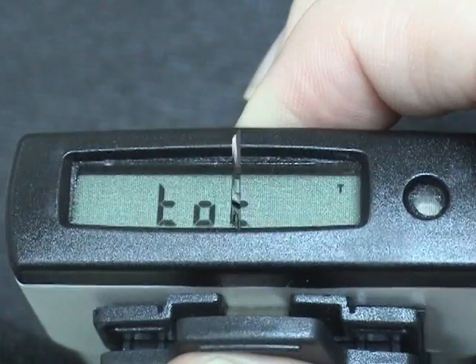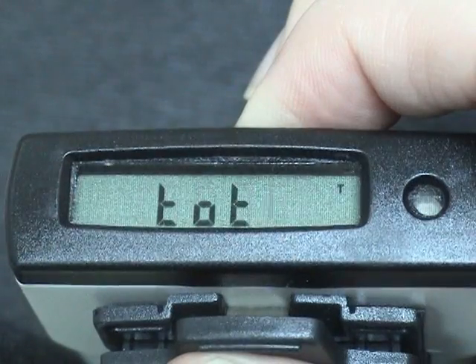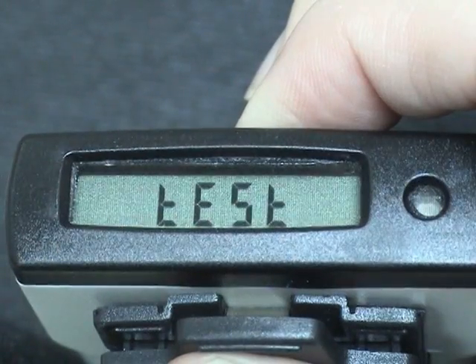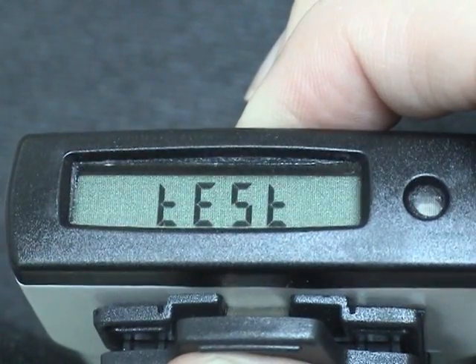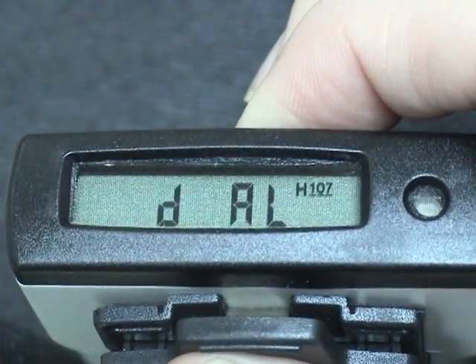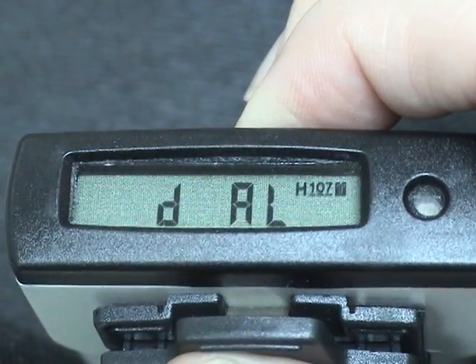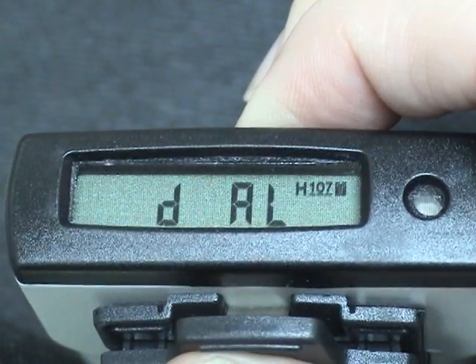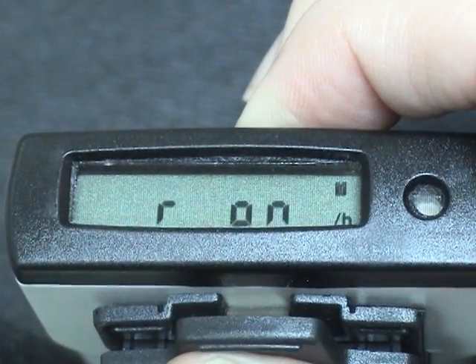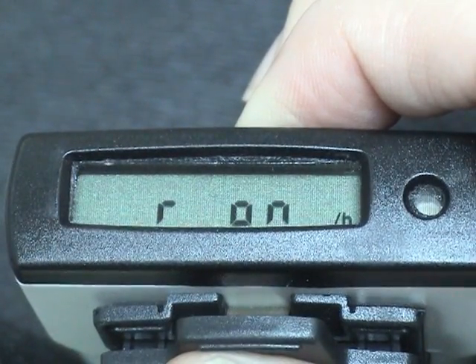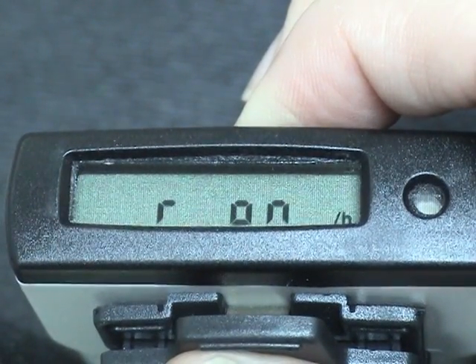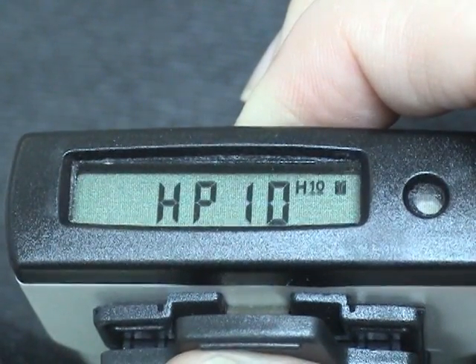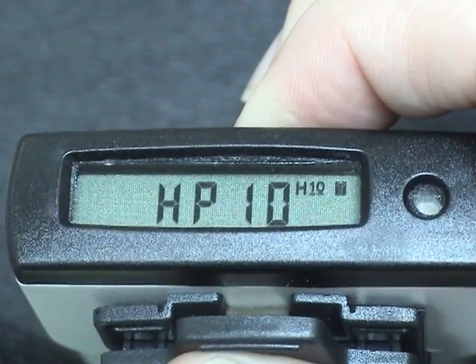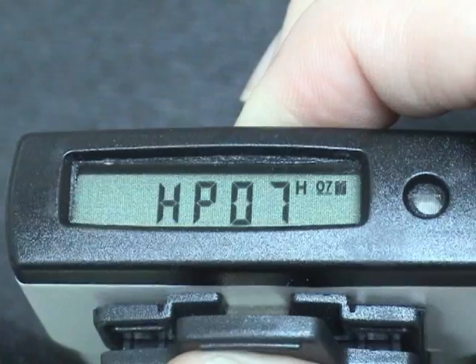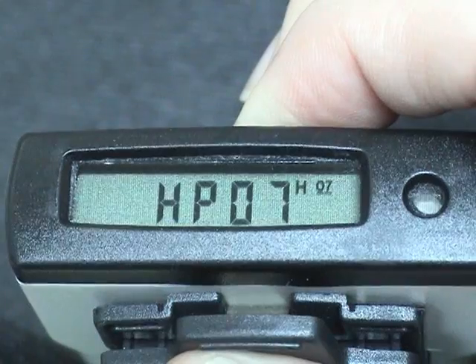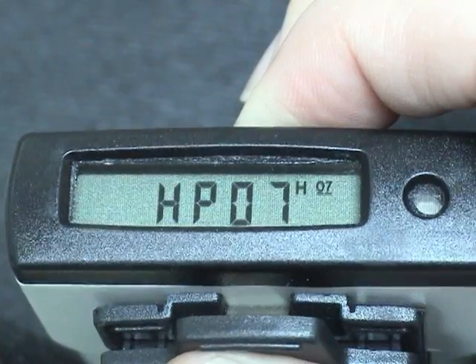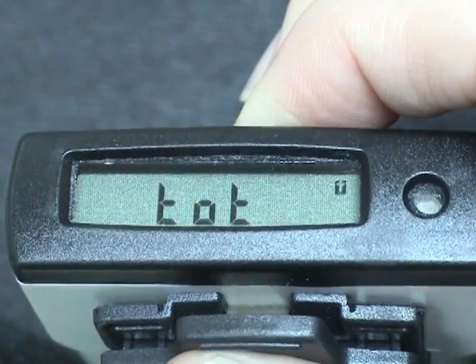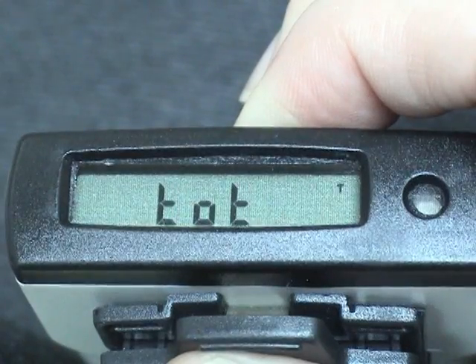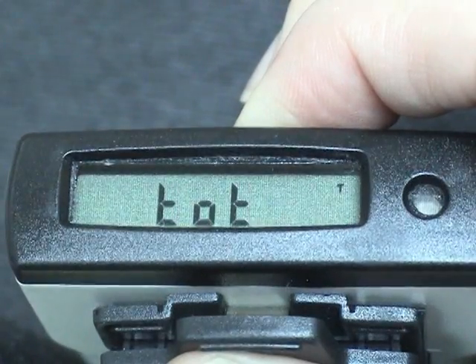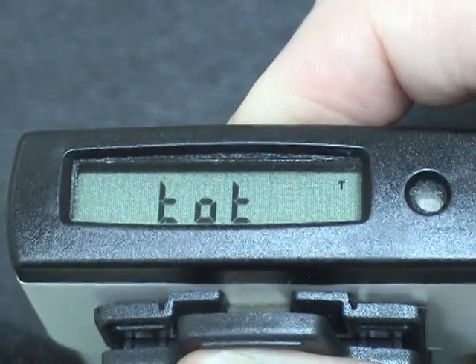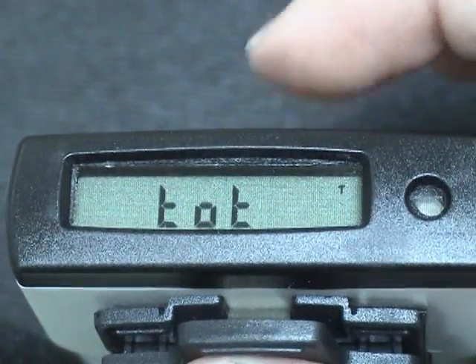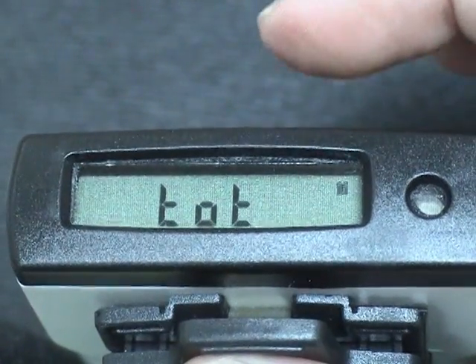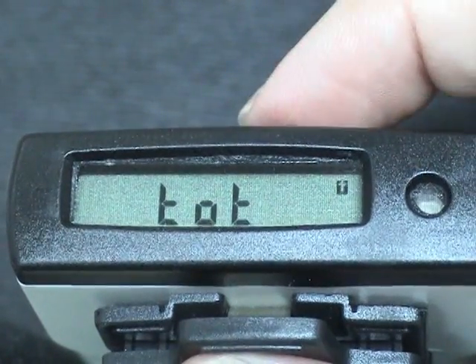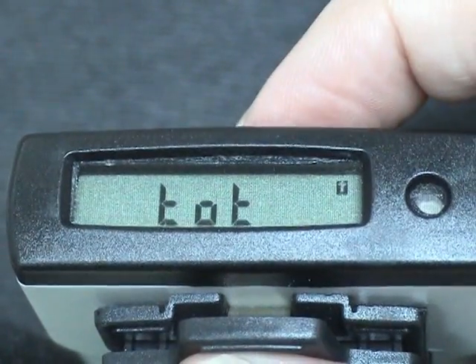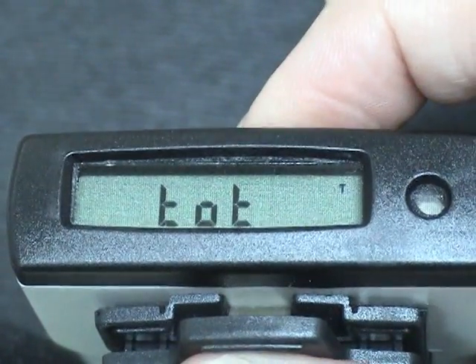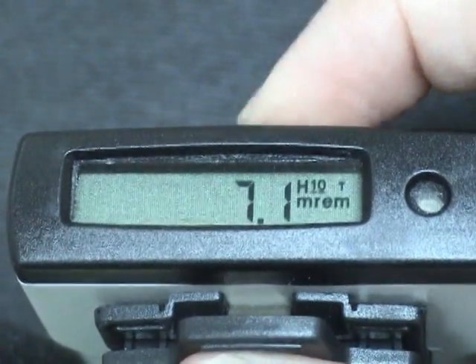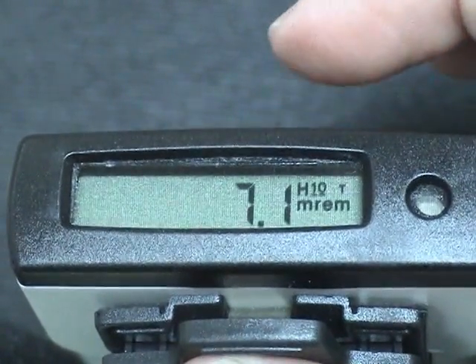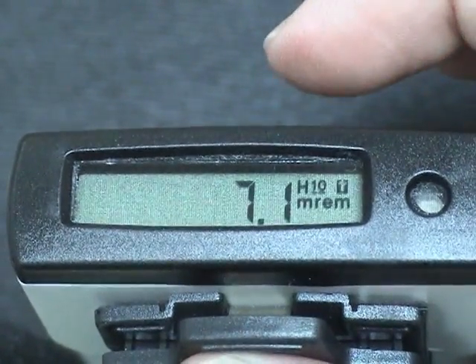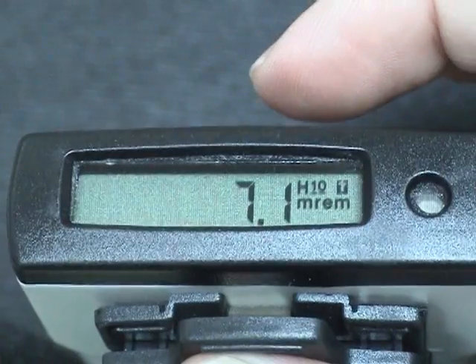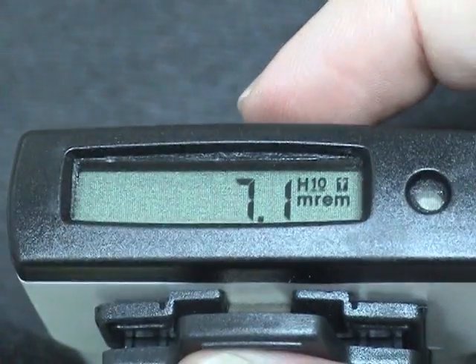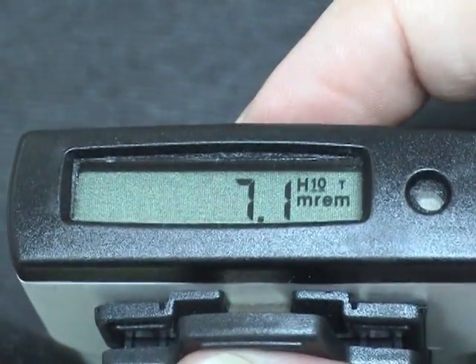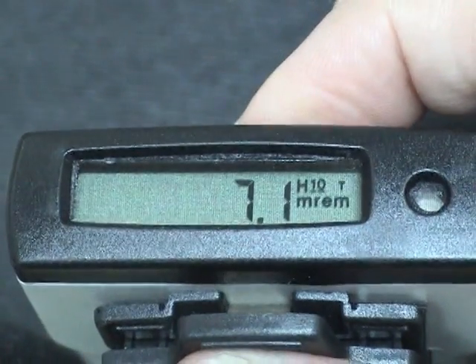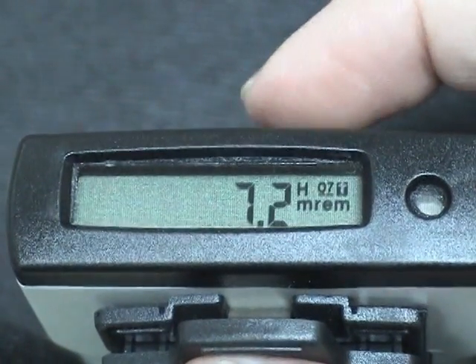To get total dose — deep and shallow — long press the button until you see TOT and release the button. One immediate short press will give you HP 0.07 dose.